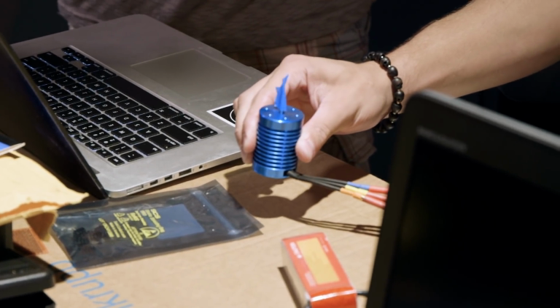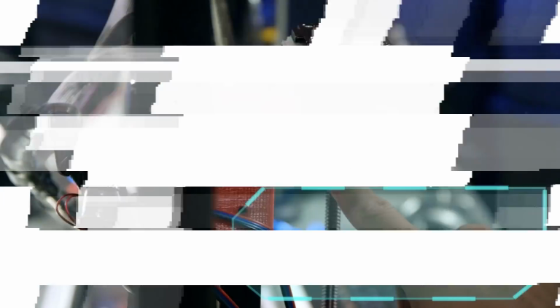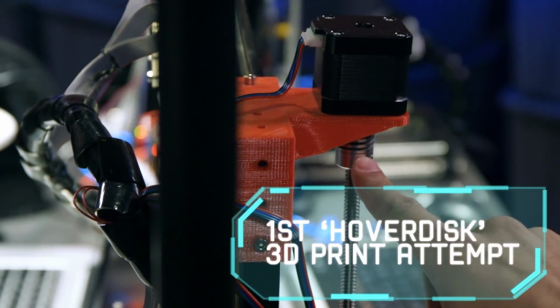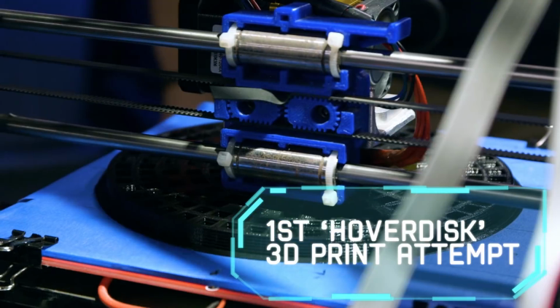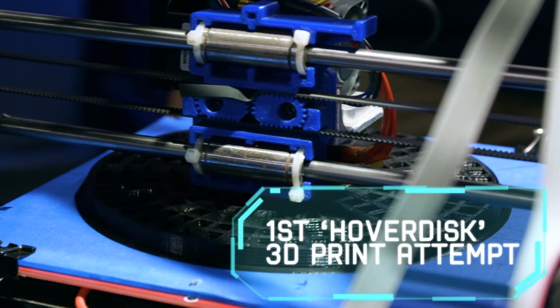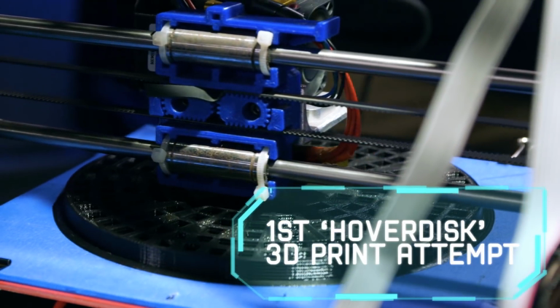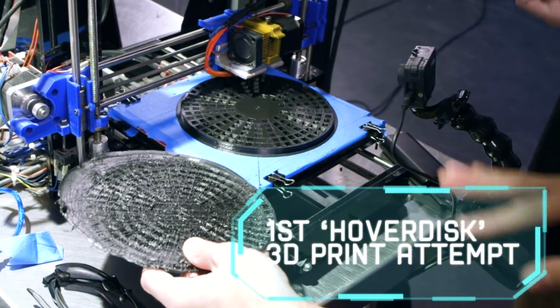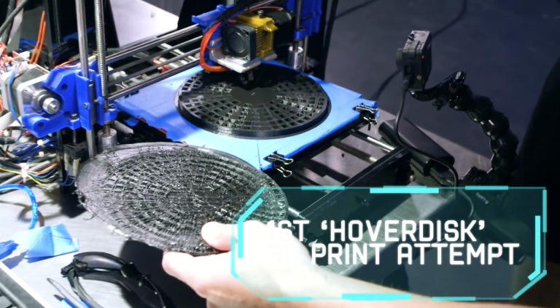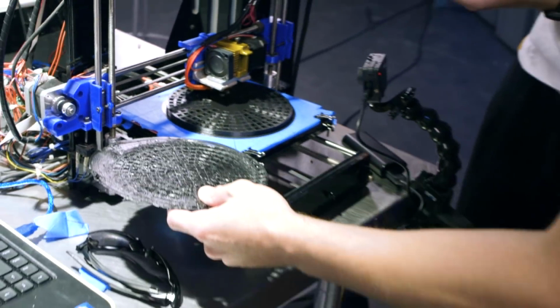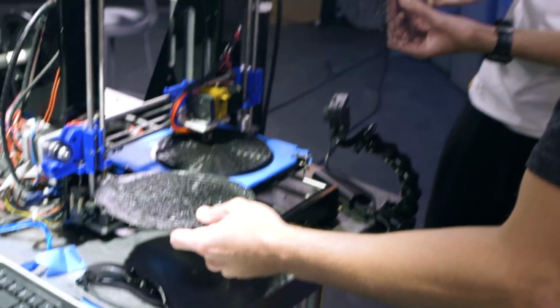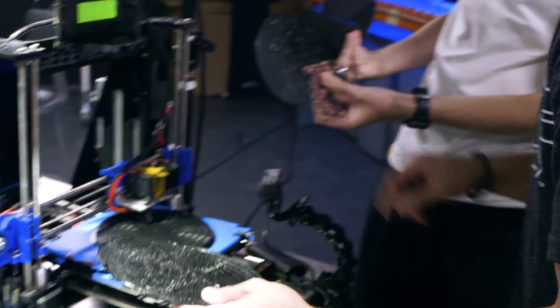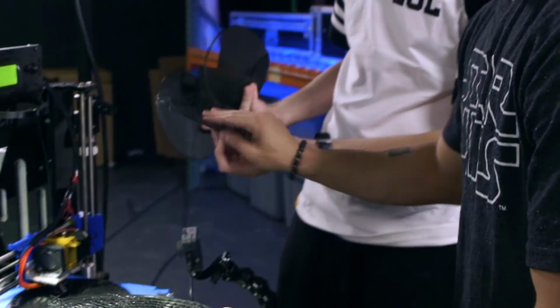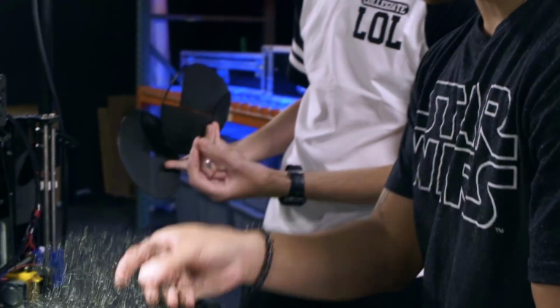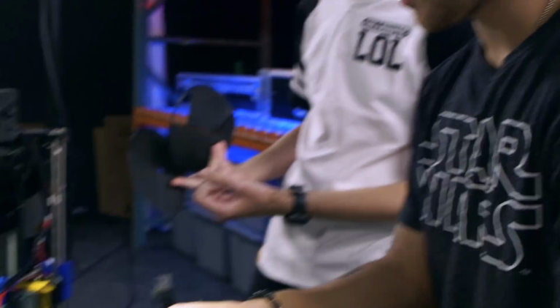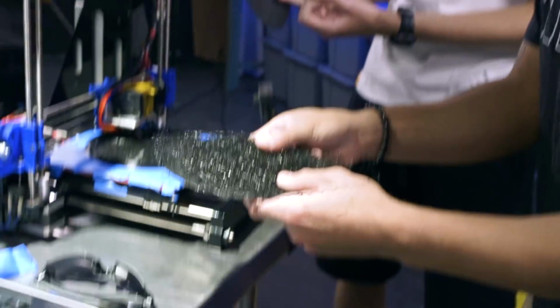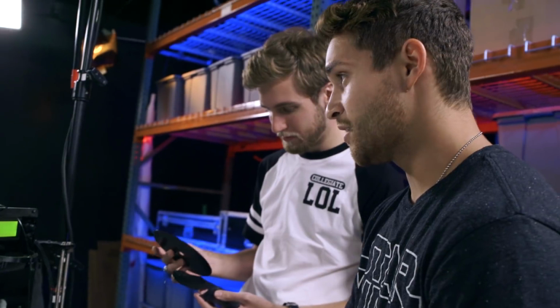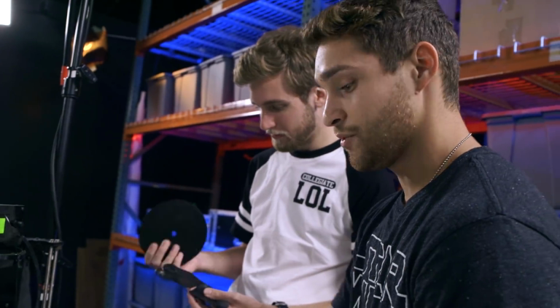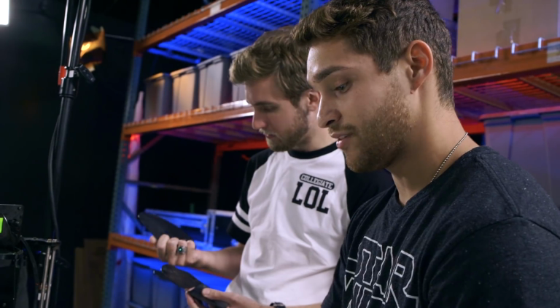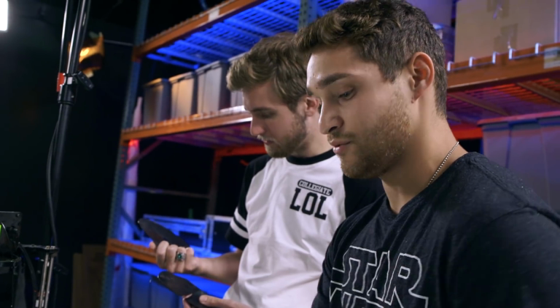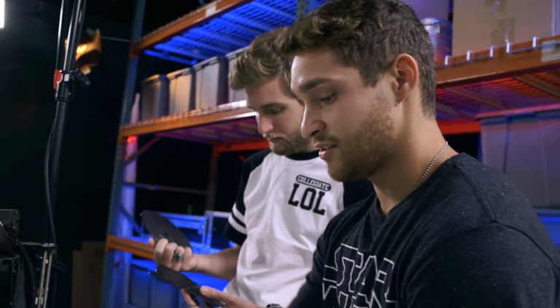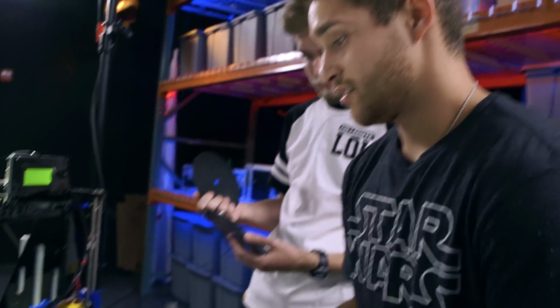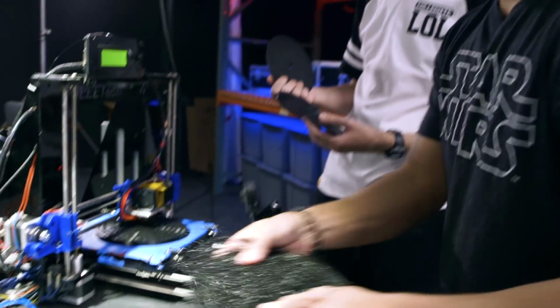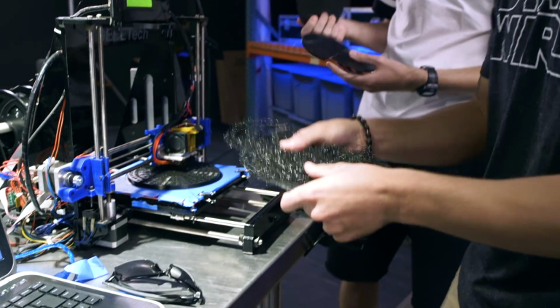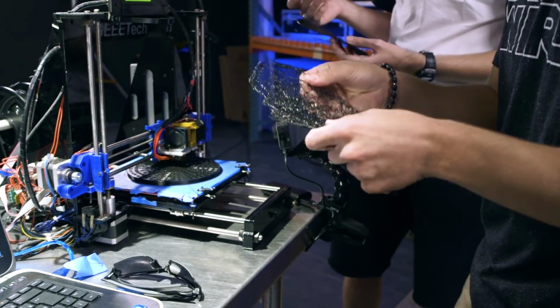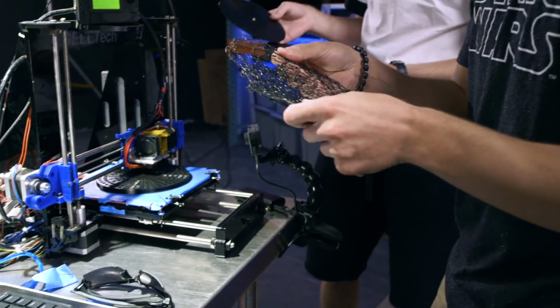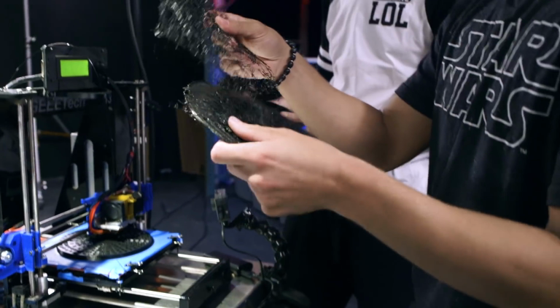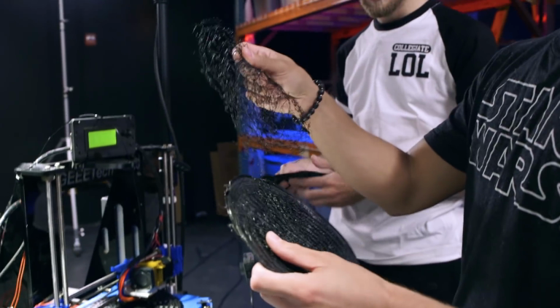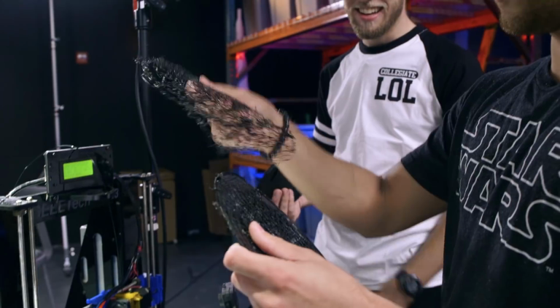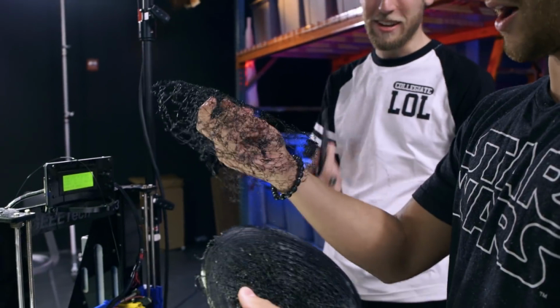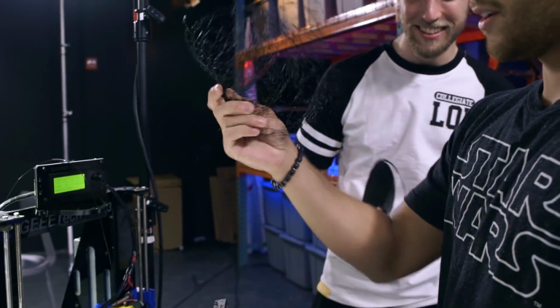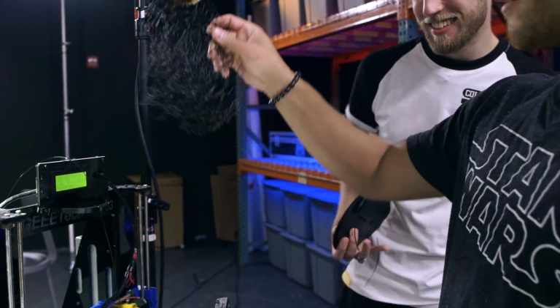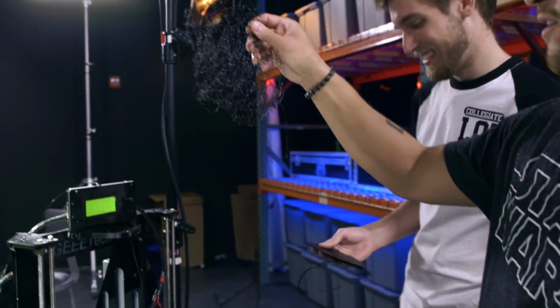Side to side — which one looks better? I came in here and it was still printing and it was just echoing everywhere. But this could be called art — I think this would be like a Picasso. That's modern art right there.